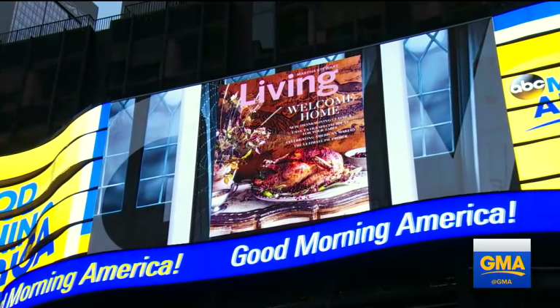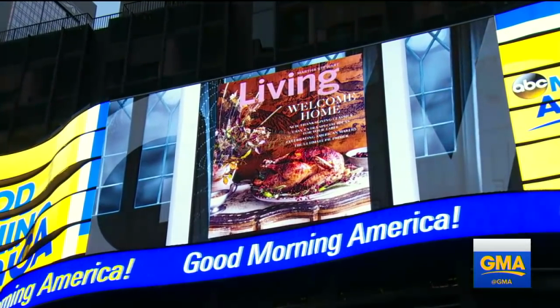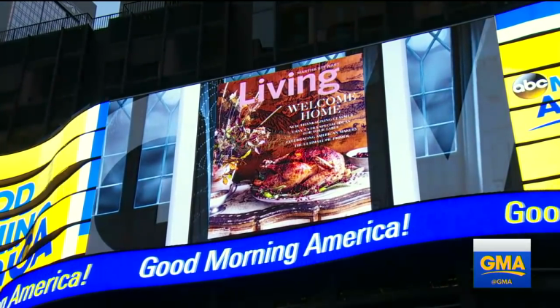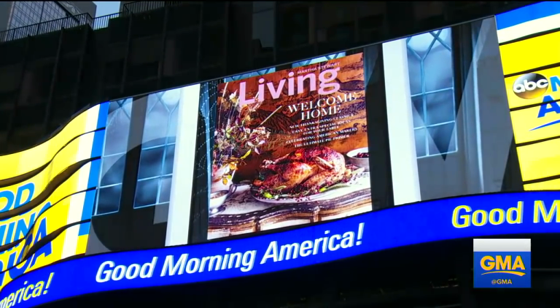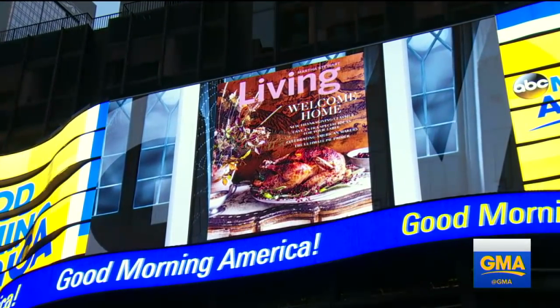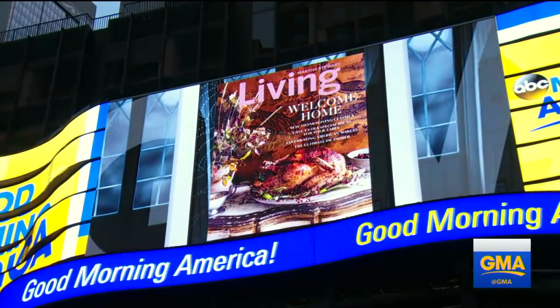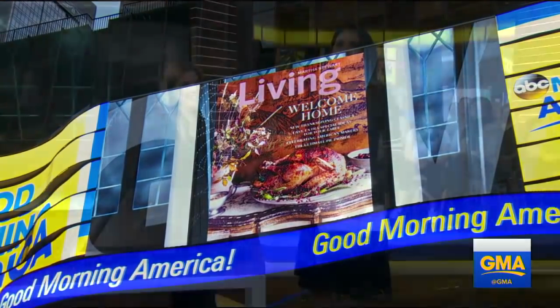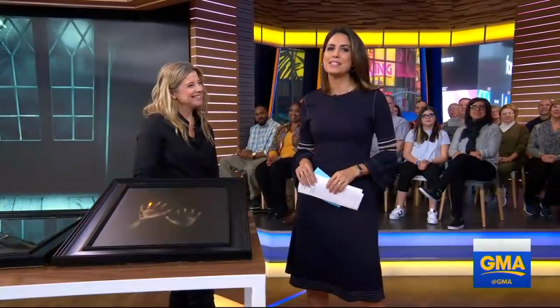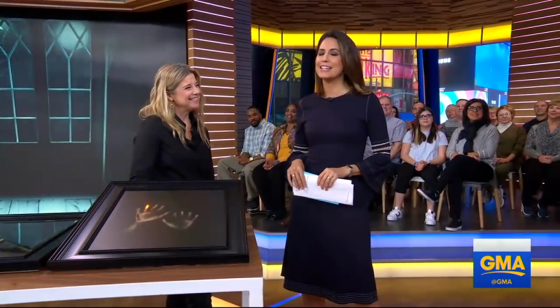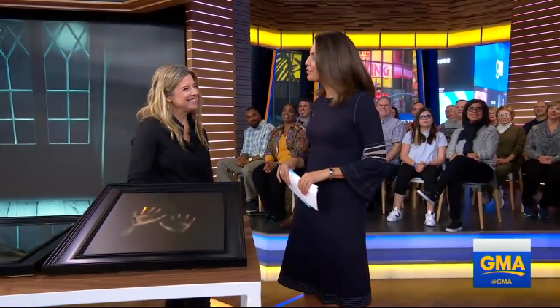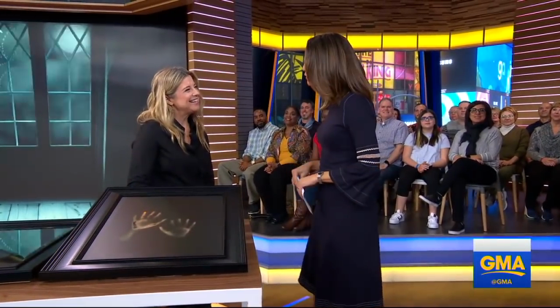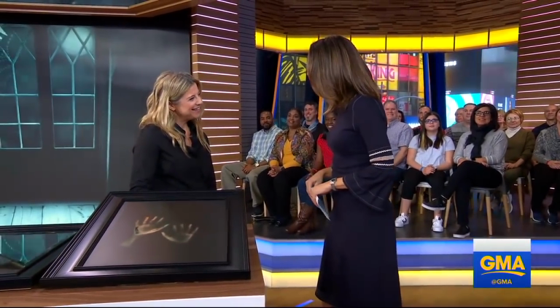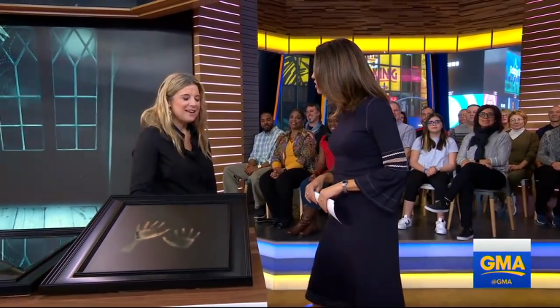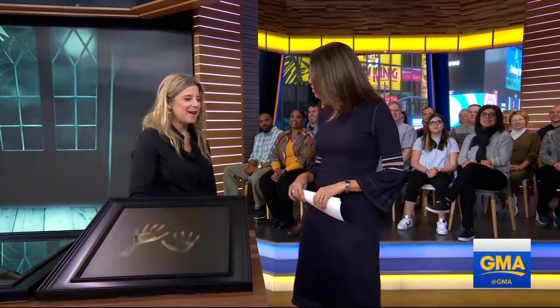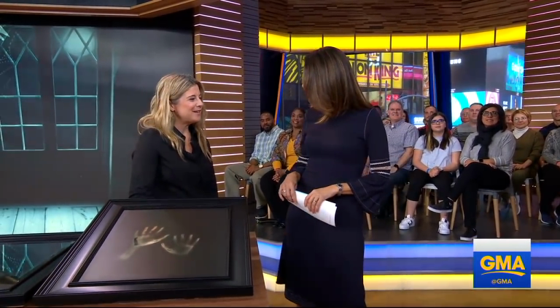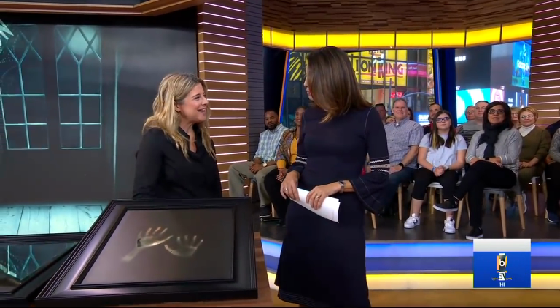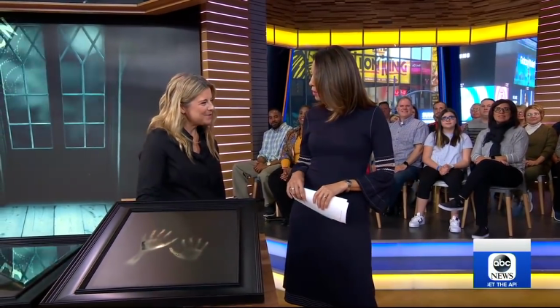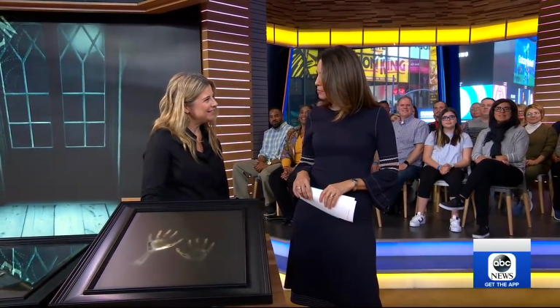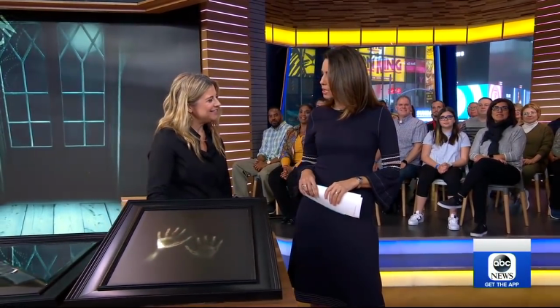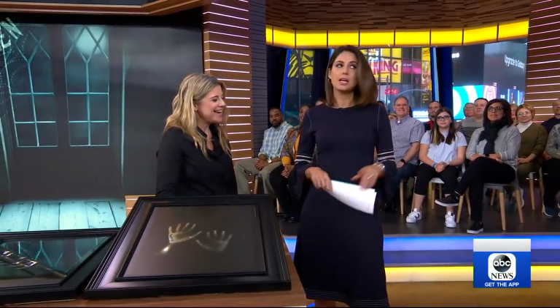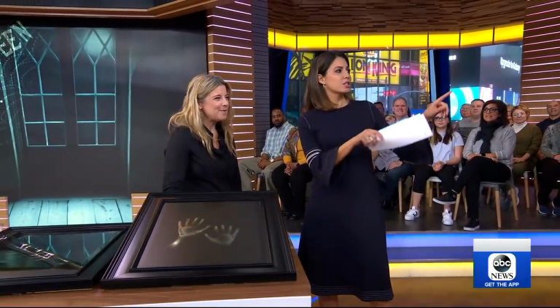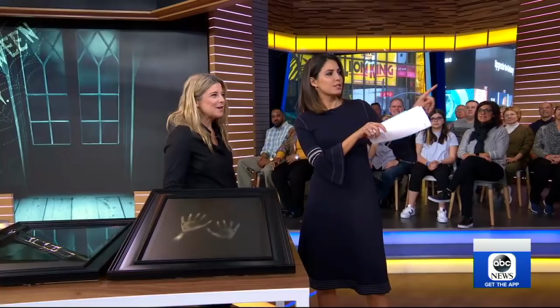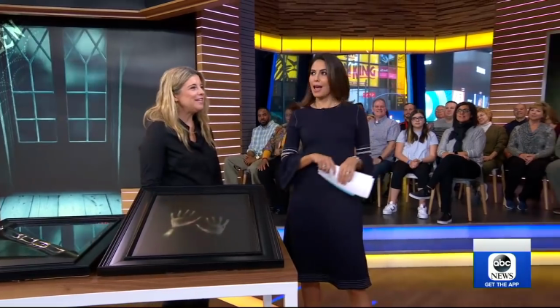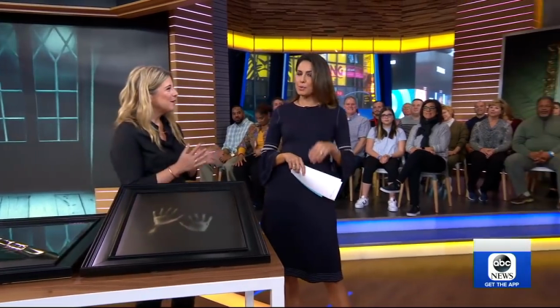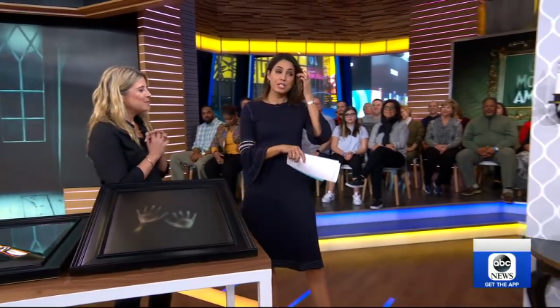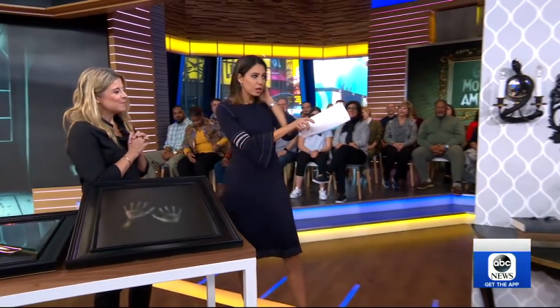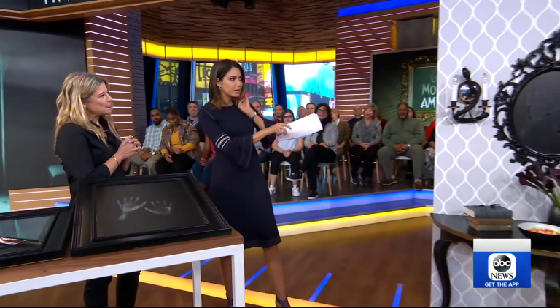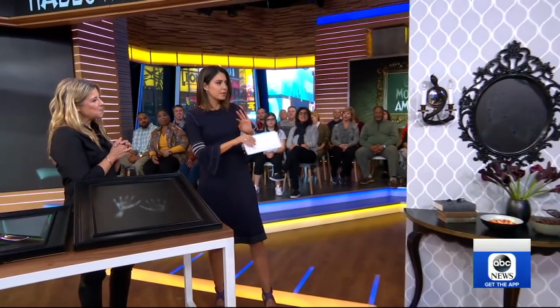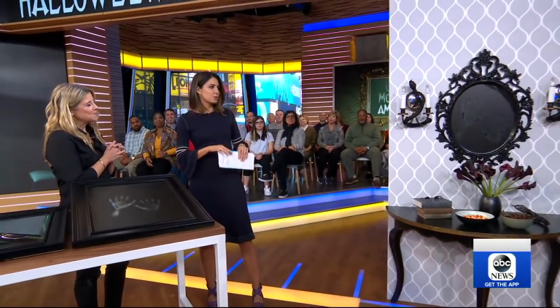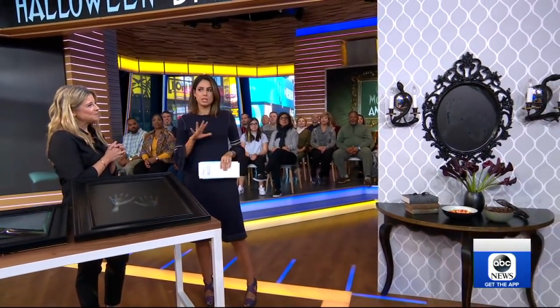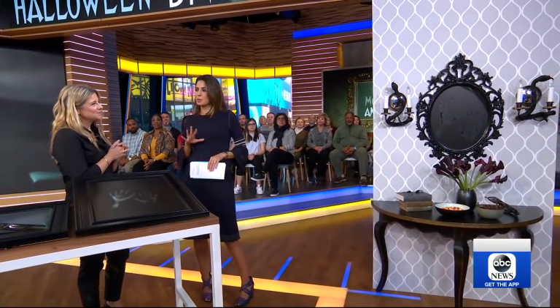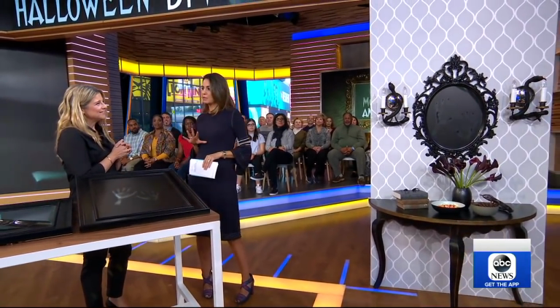Martha Stewart Living Editor-in-Chief Elizabeth Graves is here. Thank you for coming. Thanks for having me, just in time to show us some tricks. Yes, happy almost Halloween — starting with these kind of spooky smoke and mirrors.